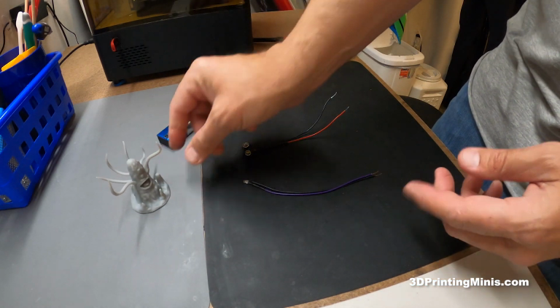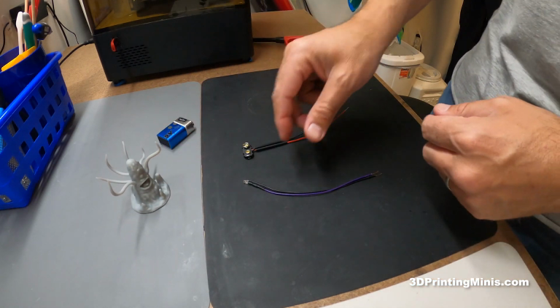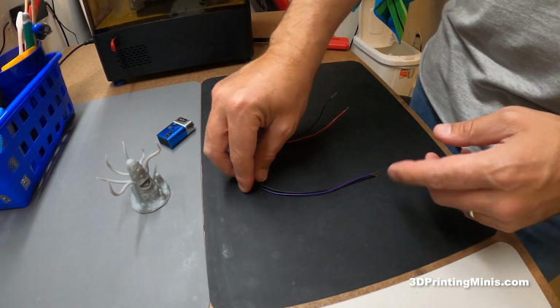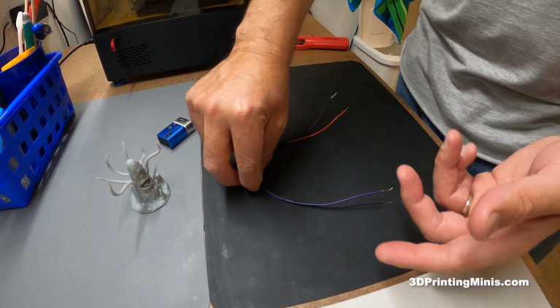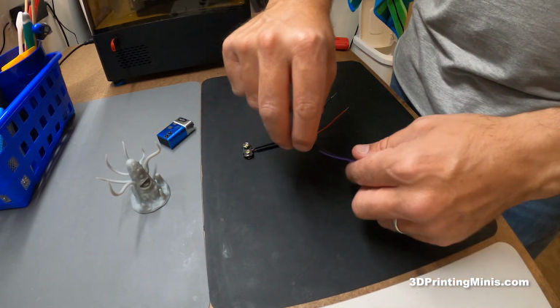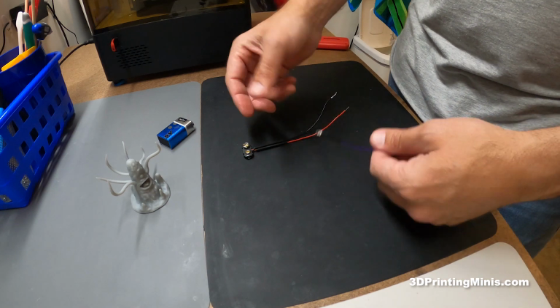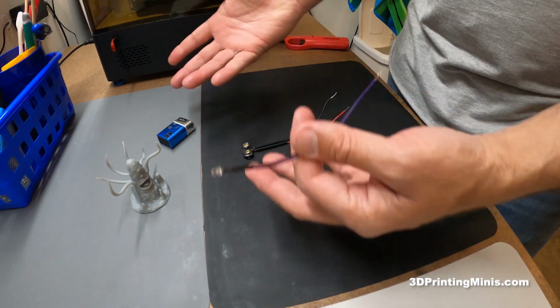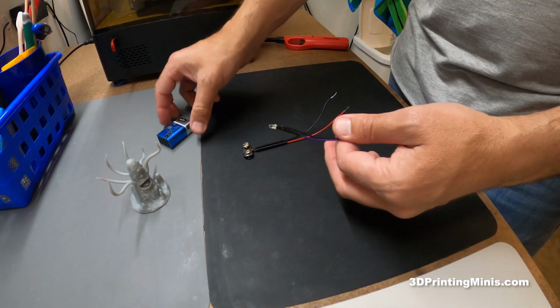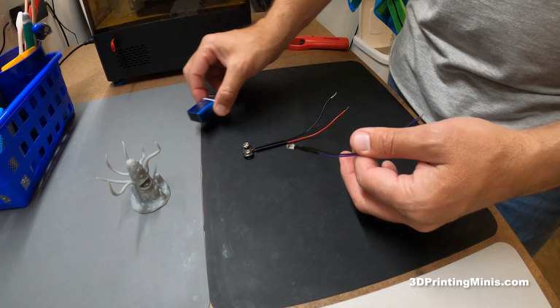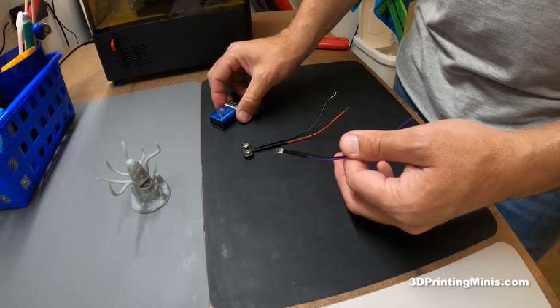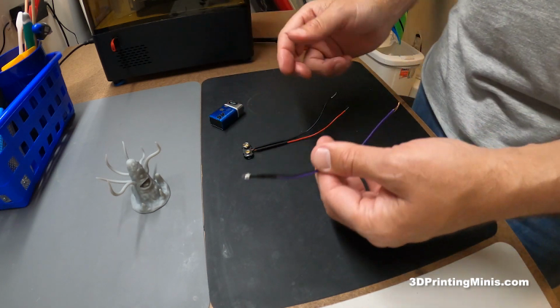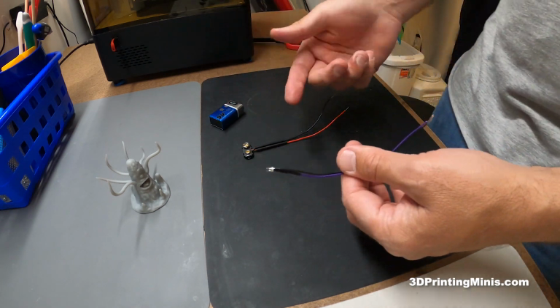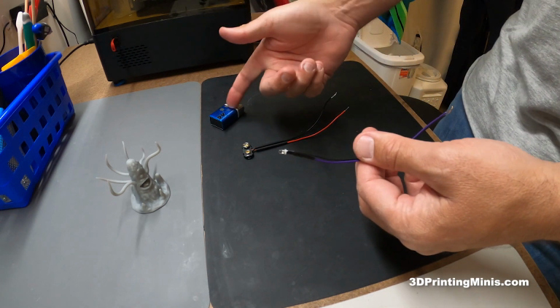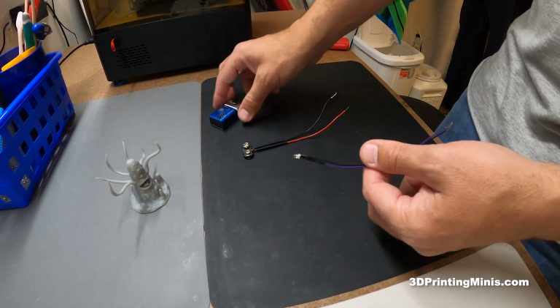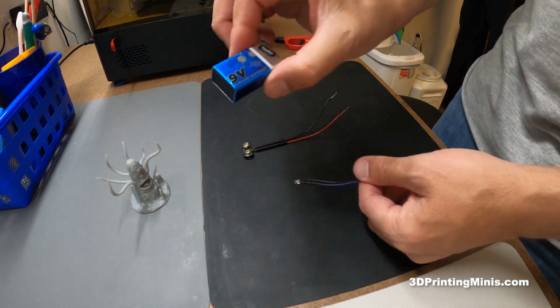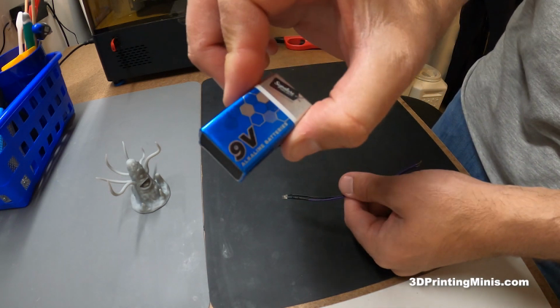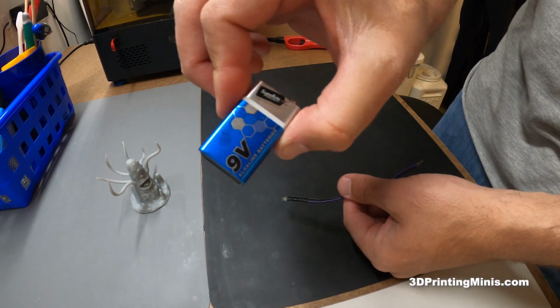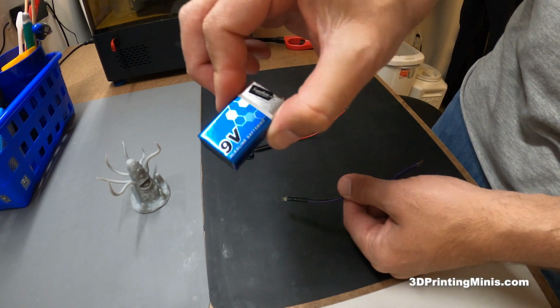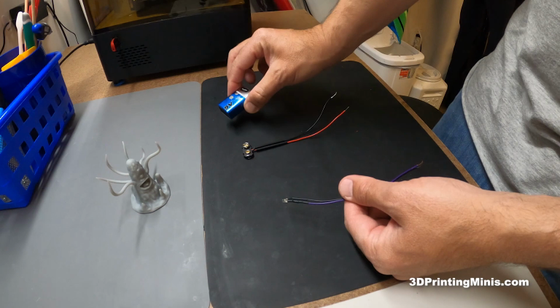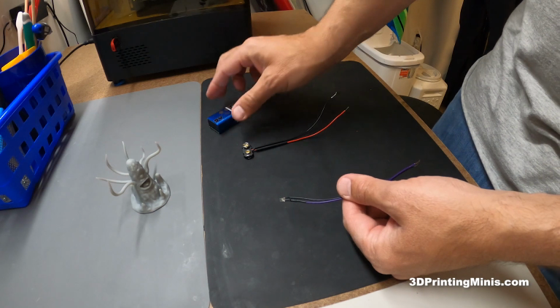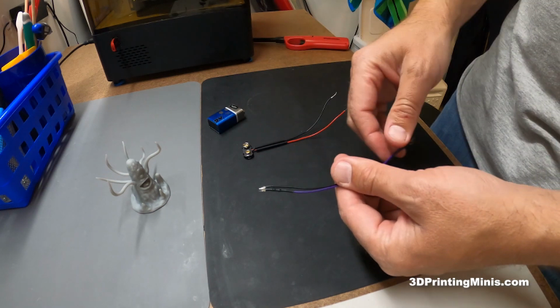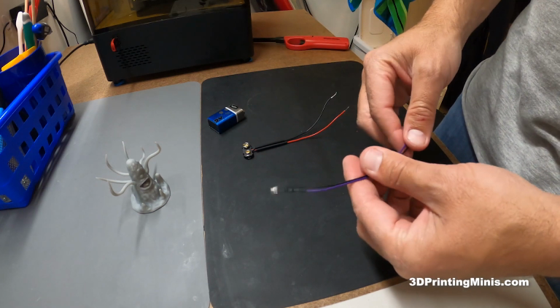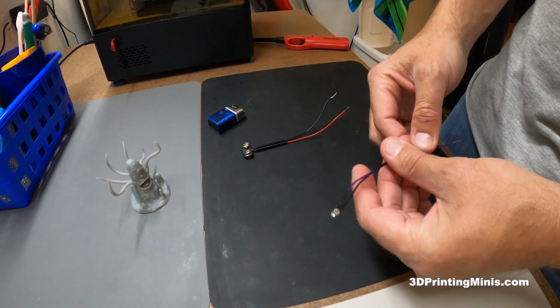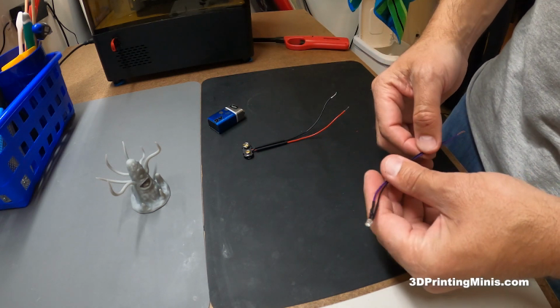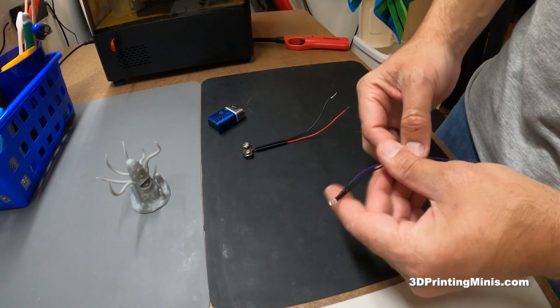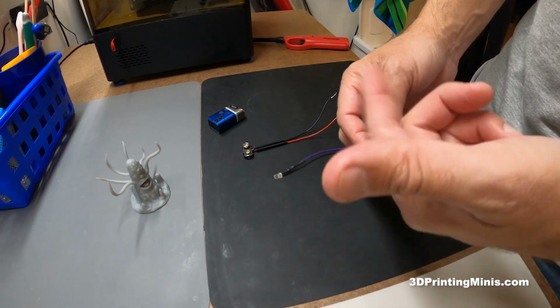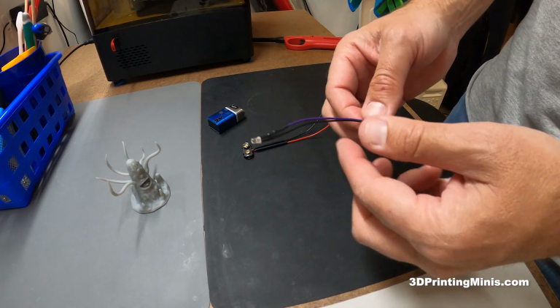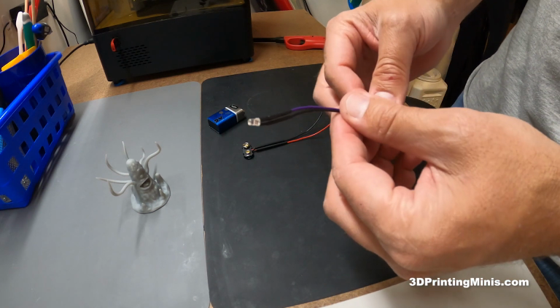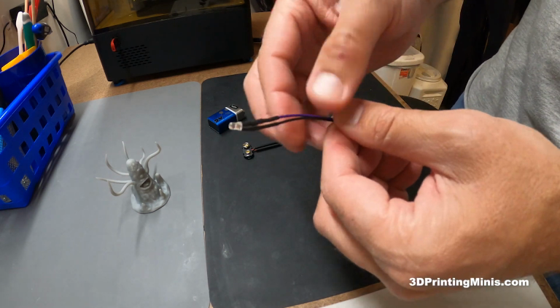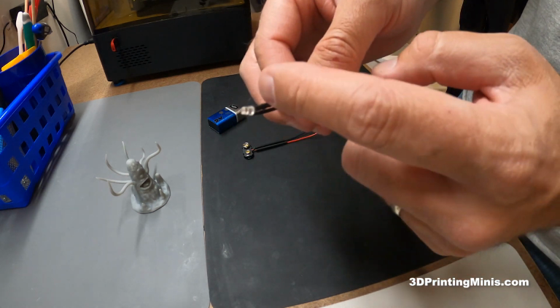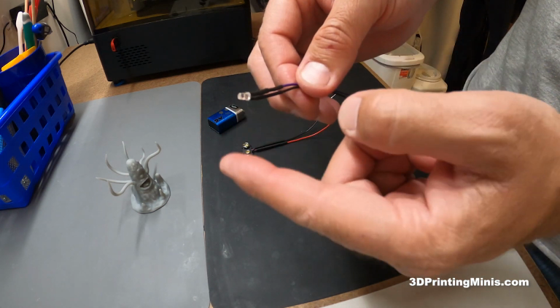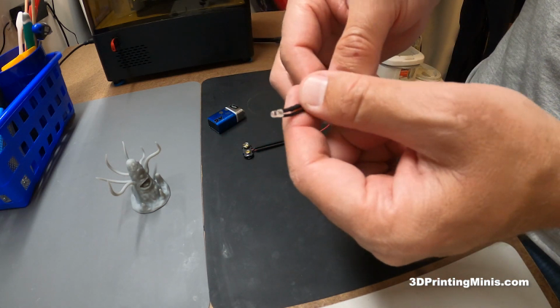It's super easy to make these things. You need a couple of components. You can get all this stuff on Amazon, or a 9-volt battery at the dollar store or supermarket wherever you get your batteries. First off you need the UV light.